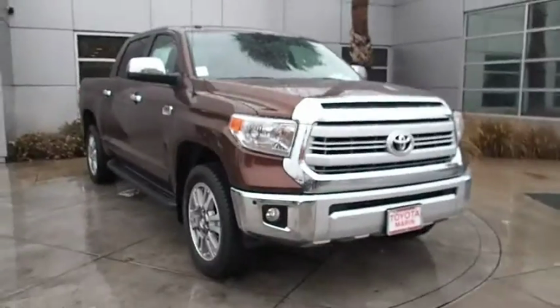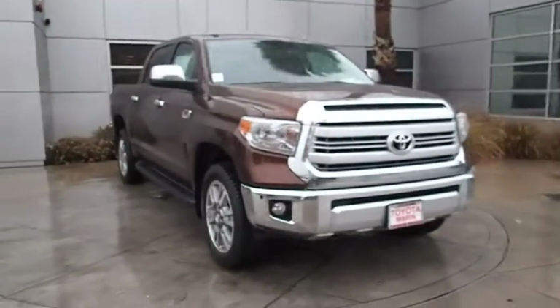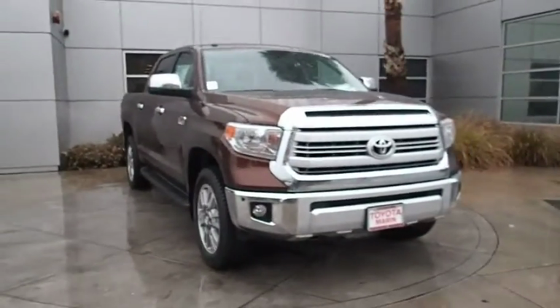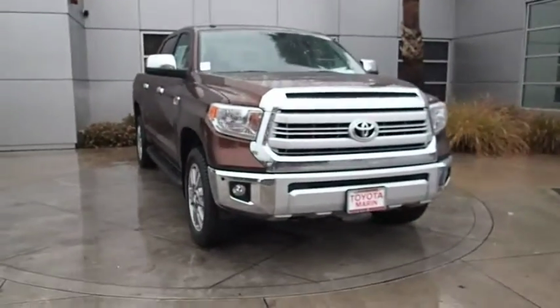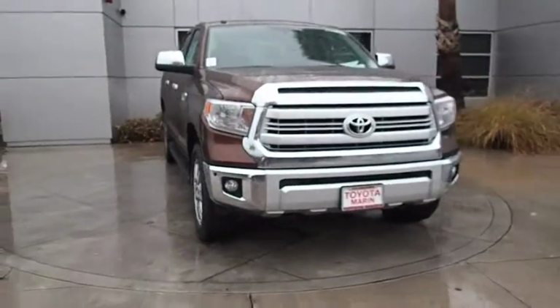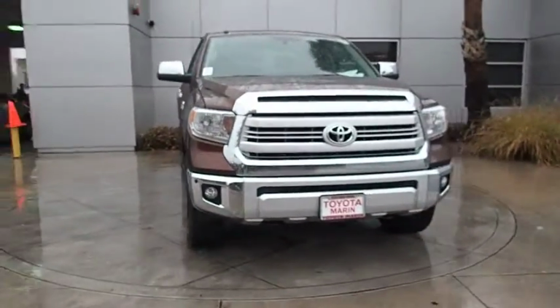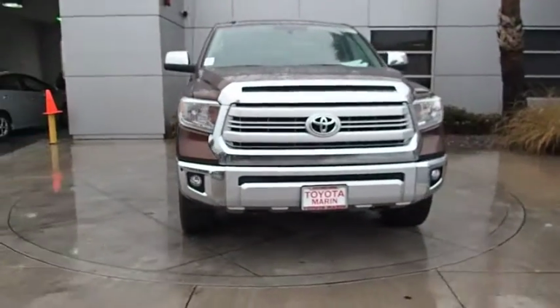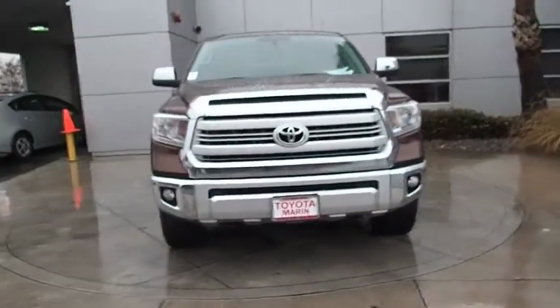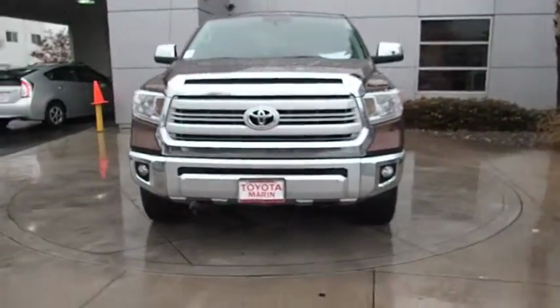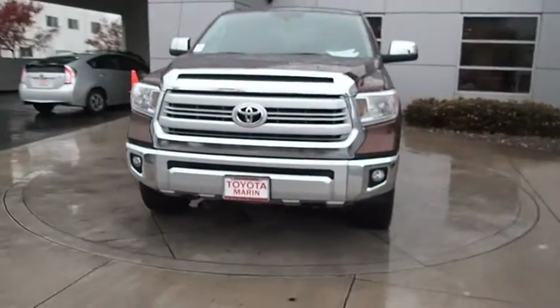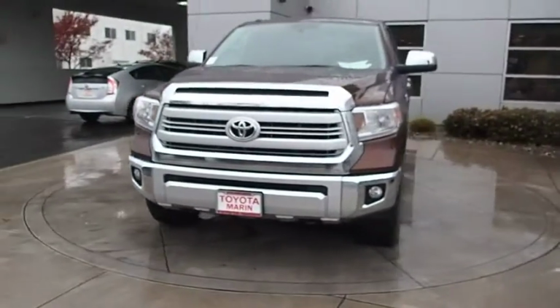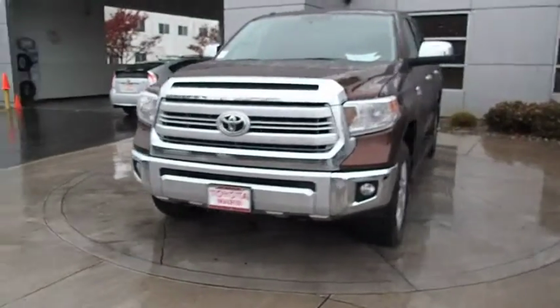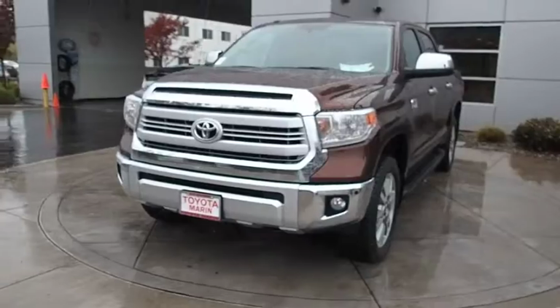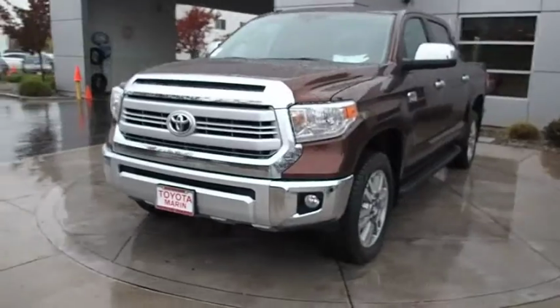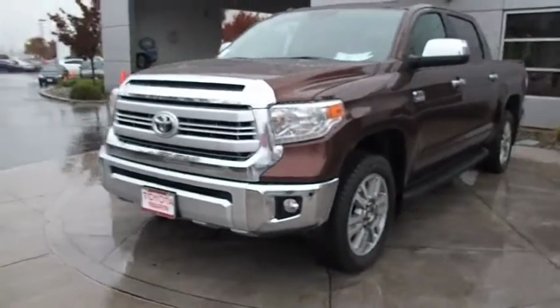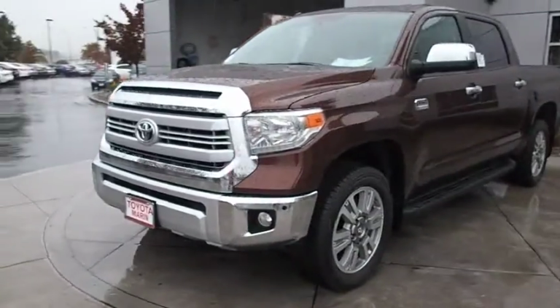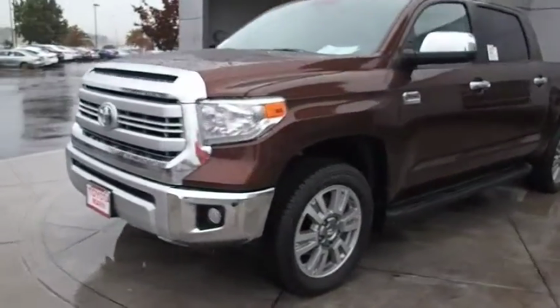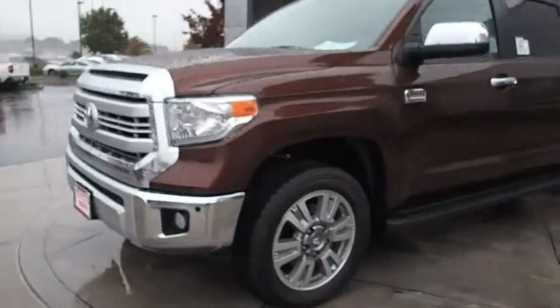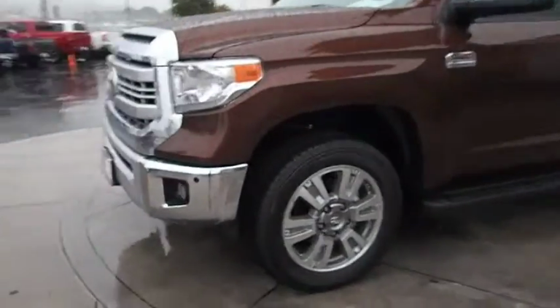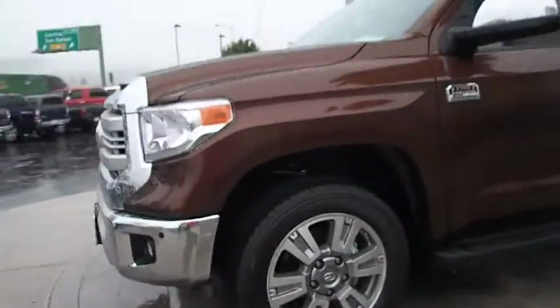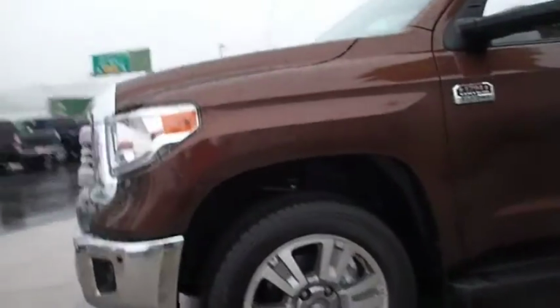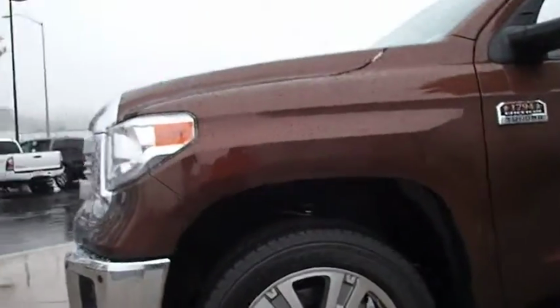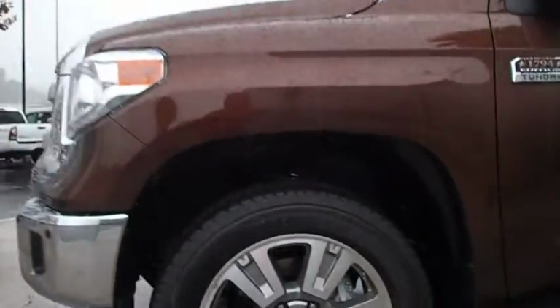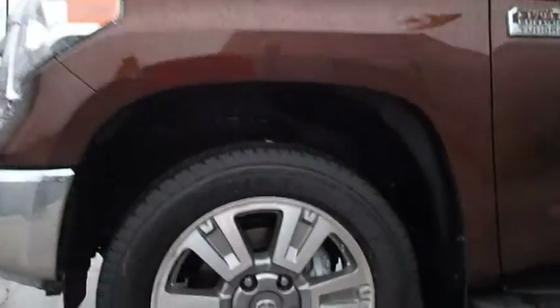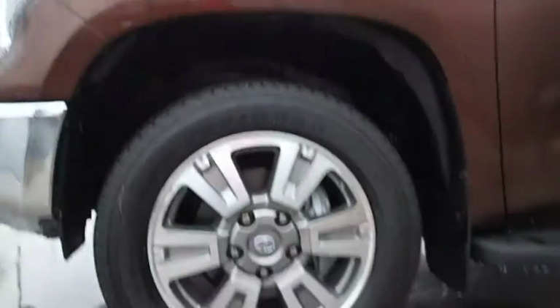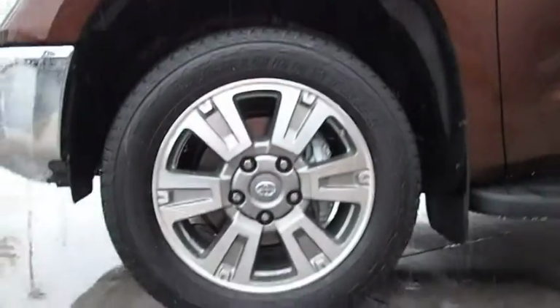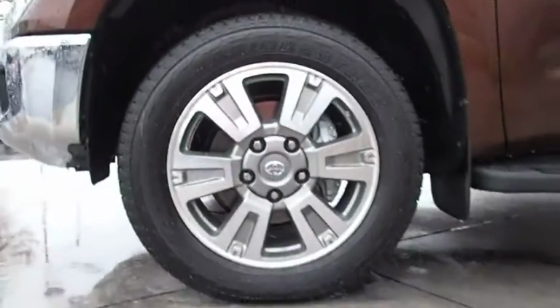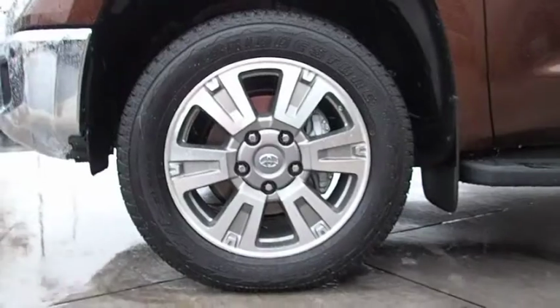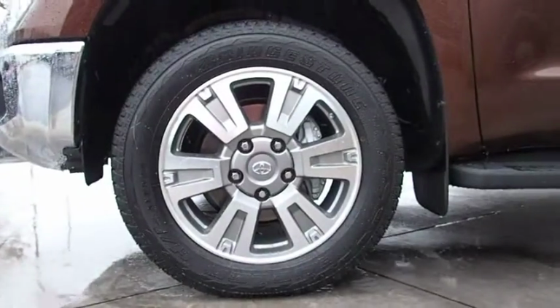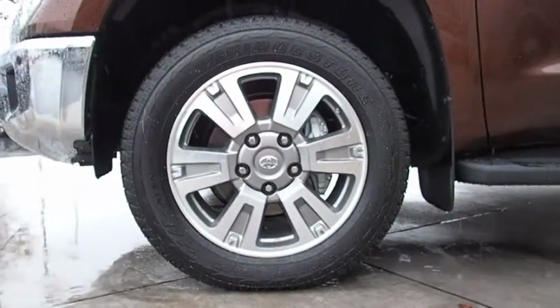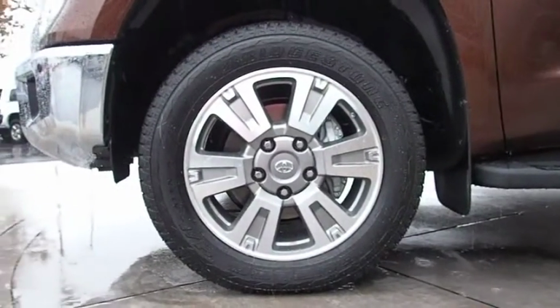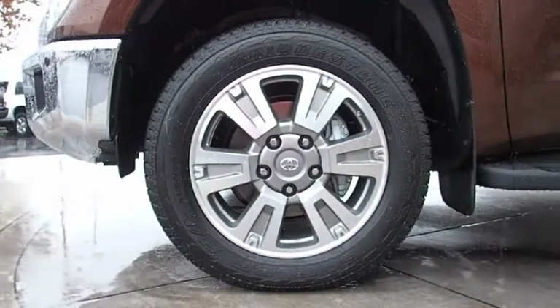With a towing capacity of up to 10,000 plus pounds and a payload capacity of over 2,000 pounds, the Tundra is the perfect mix of power and efficiency and is priced below $50,000.